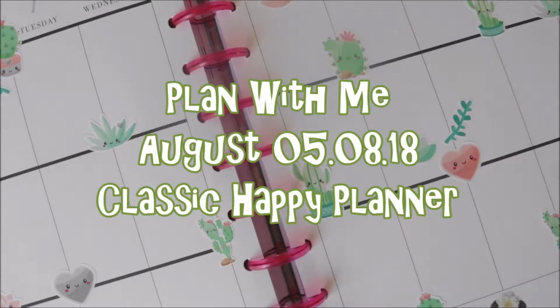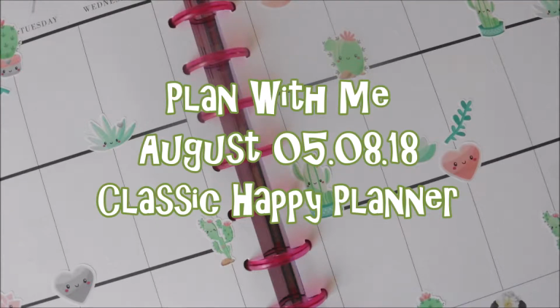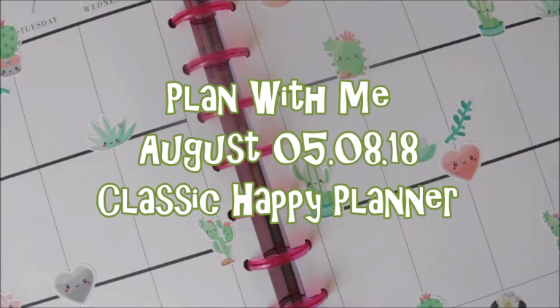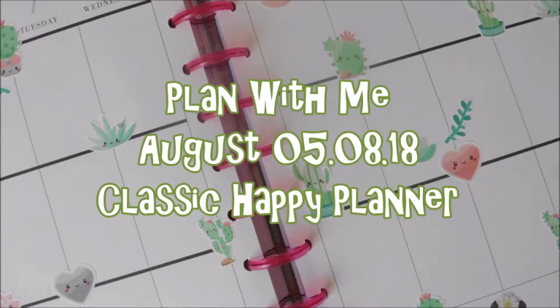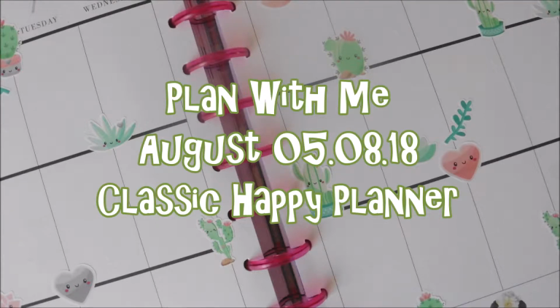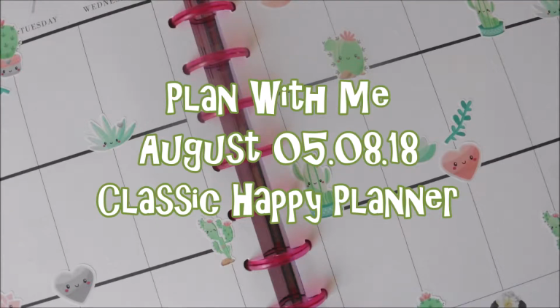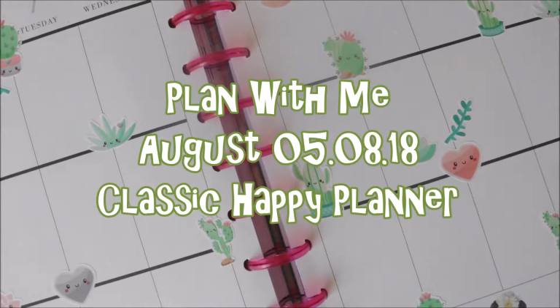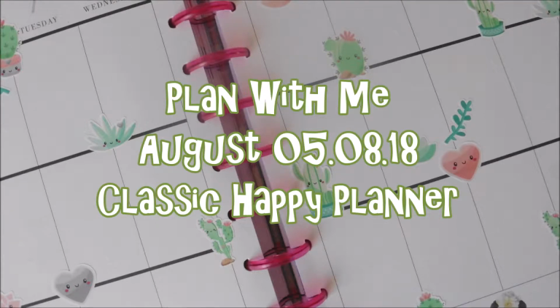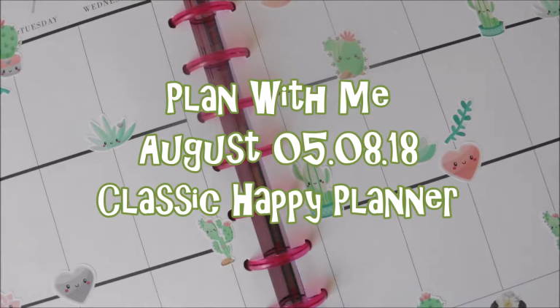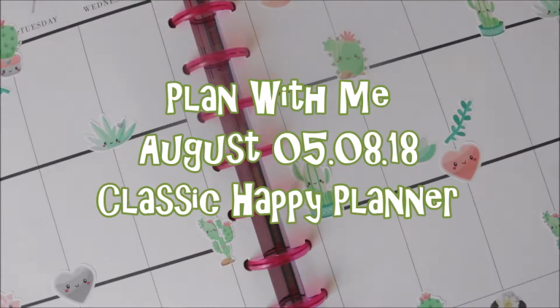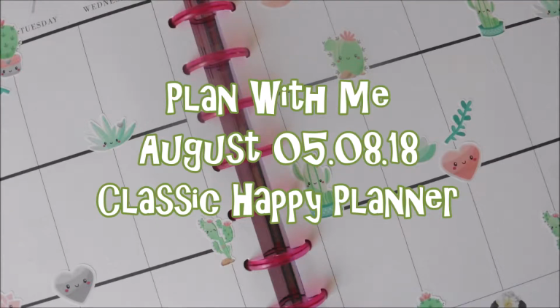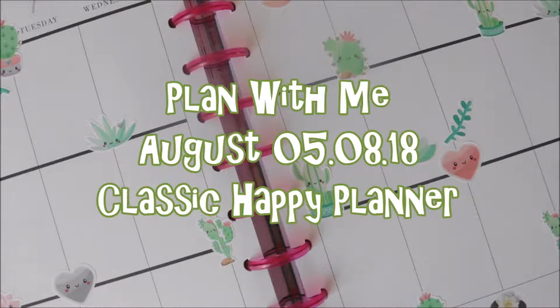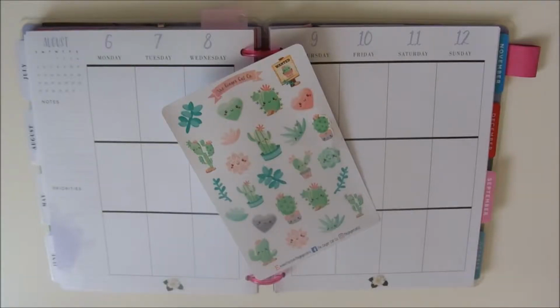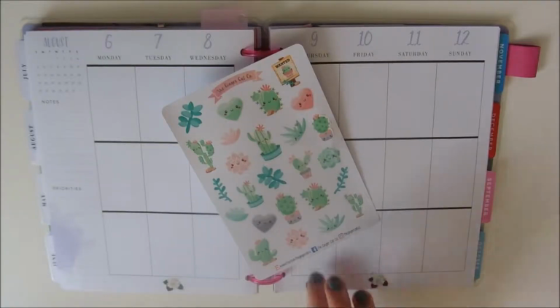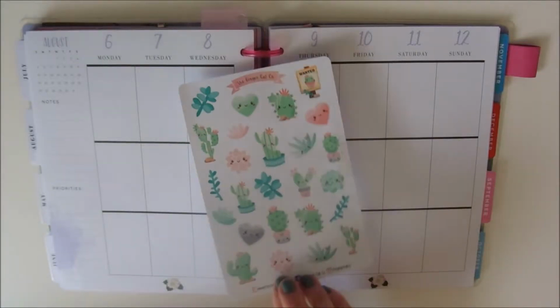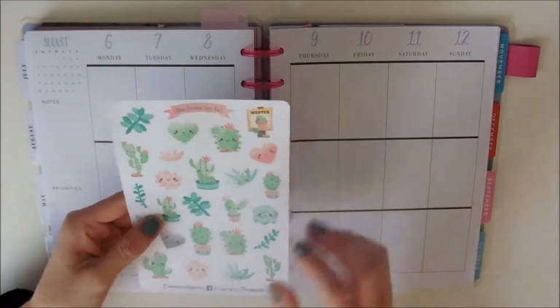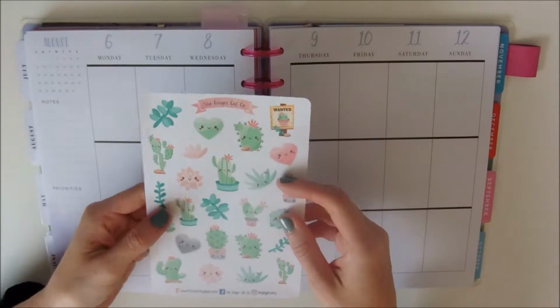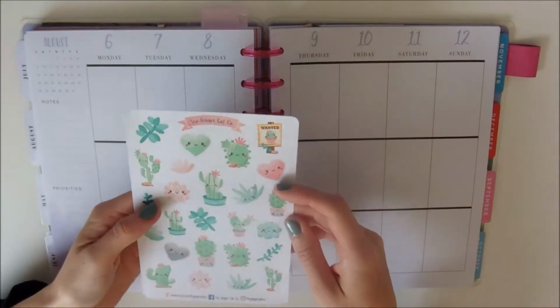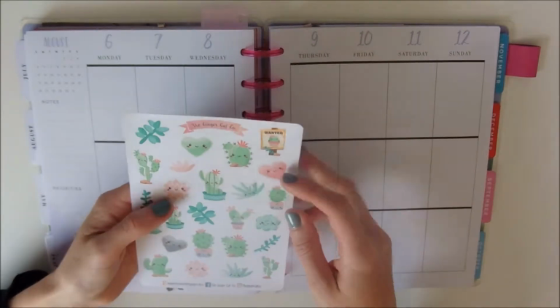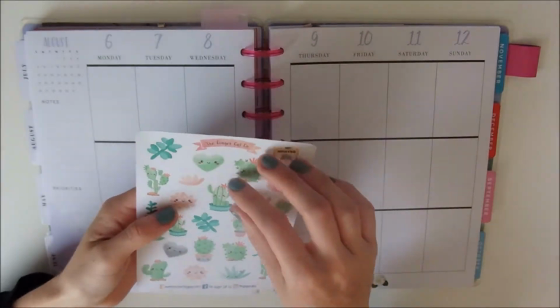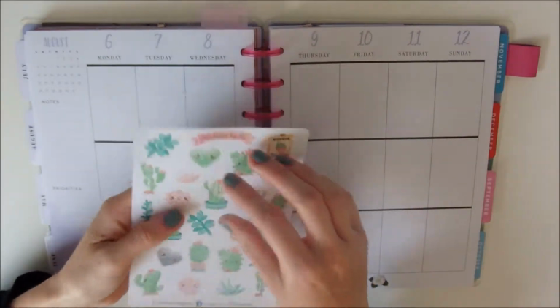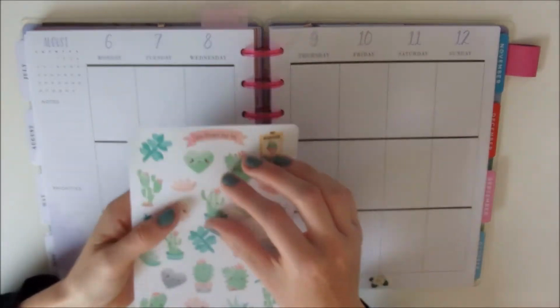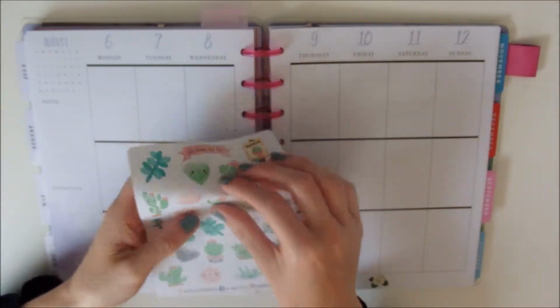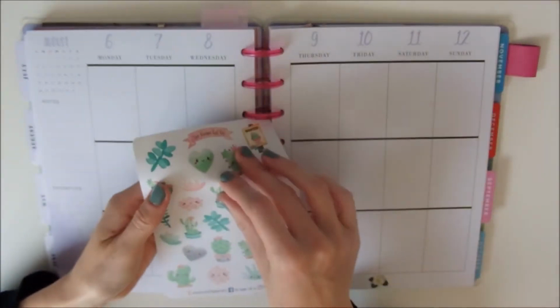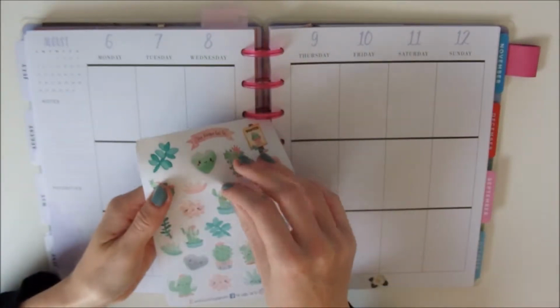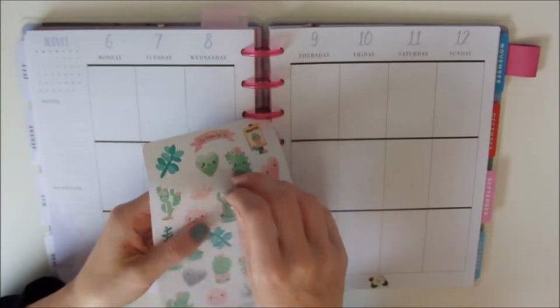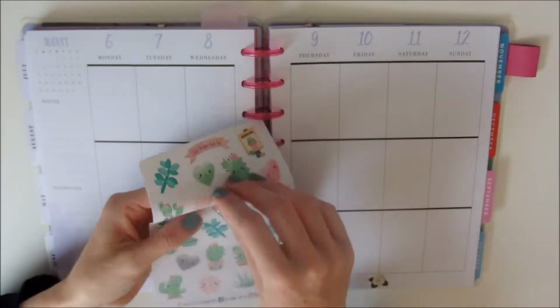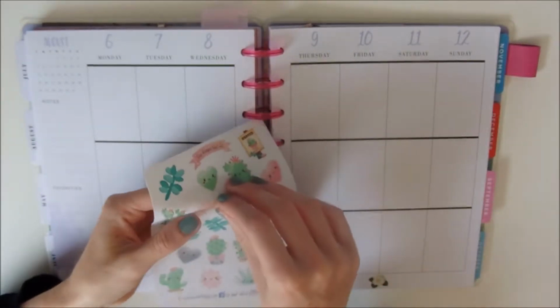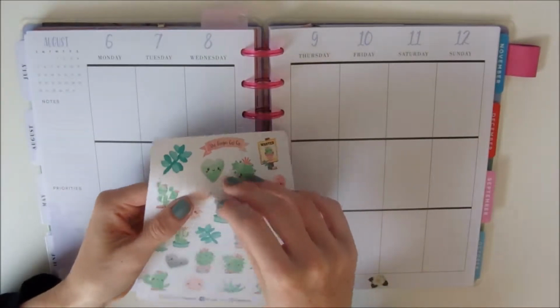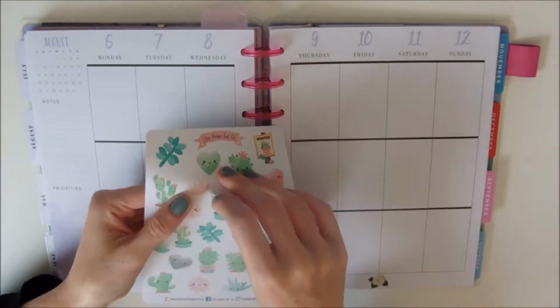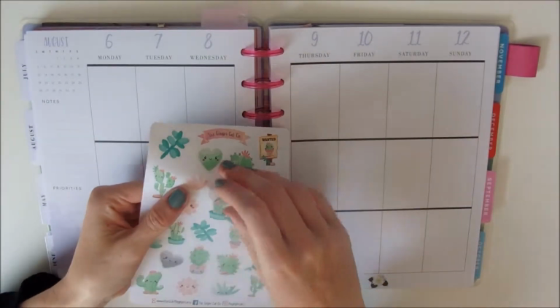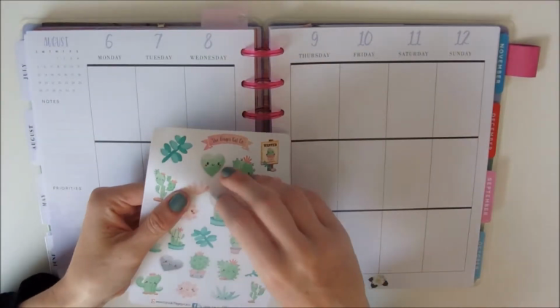Hi everyone, welcome back to my channel. This is another Plan With Me video using my classic Happy Planner, because it's the only planner that I've got and I absolutely love it.